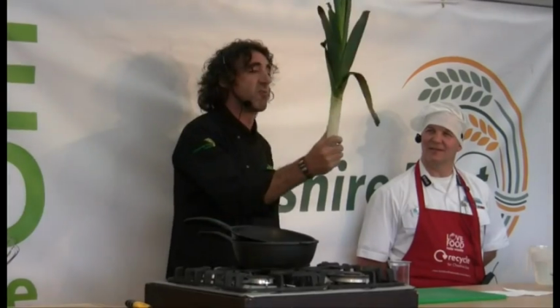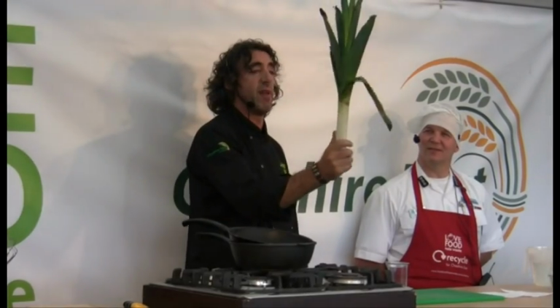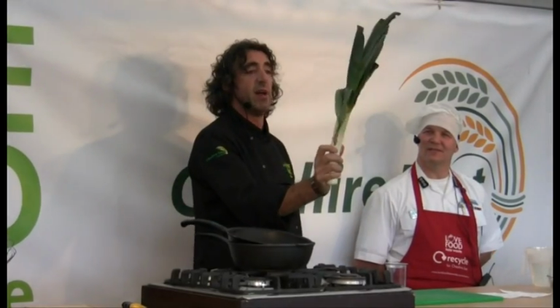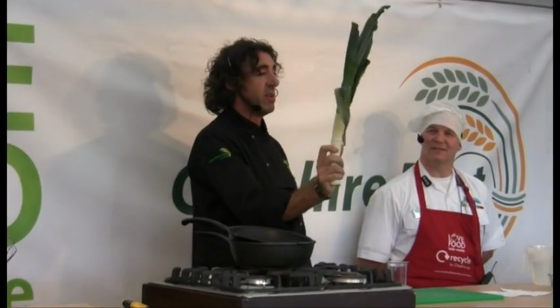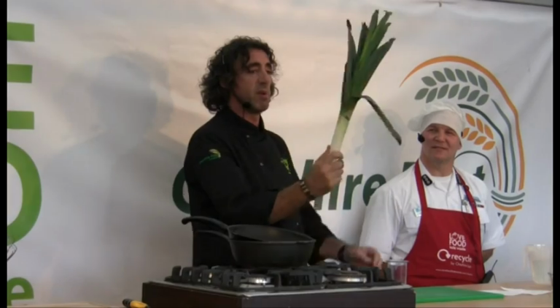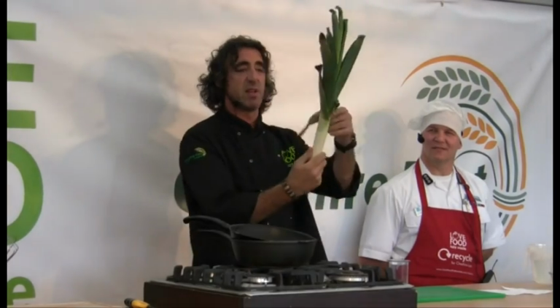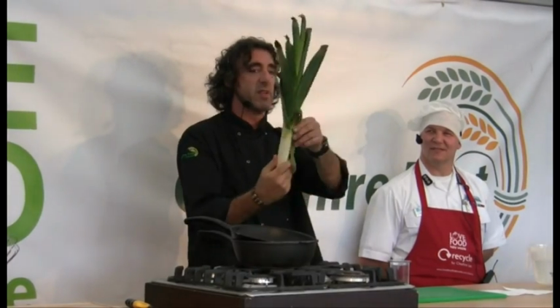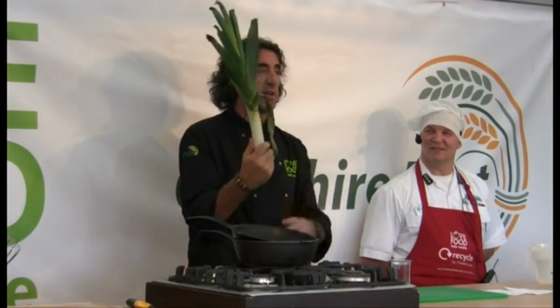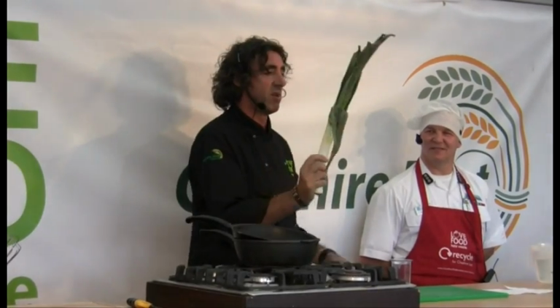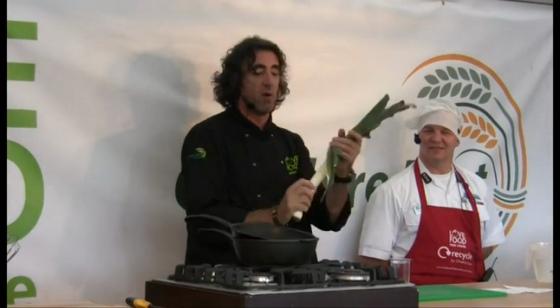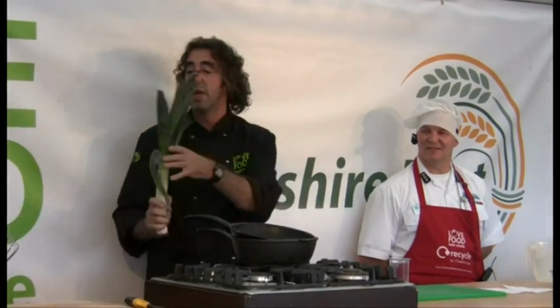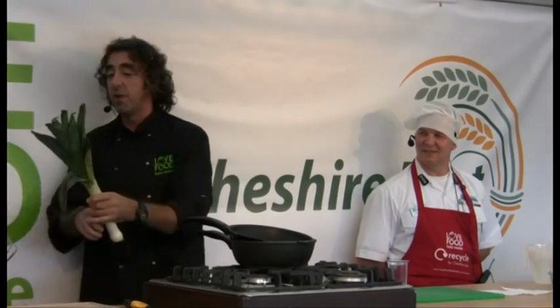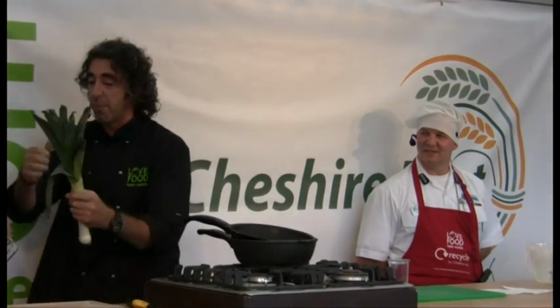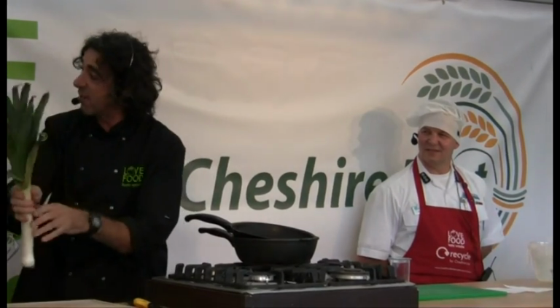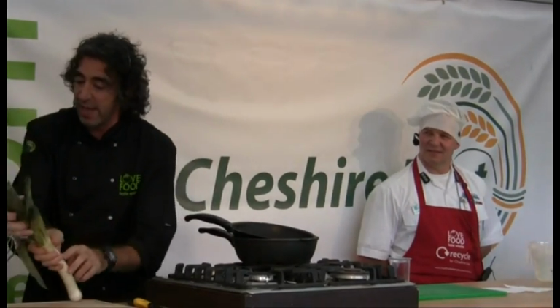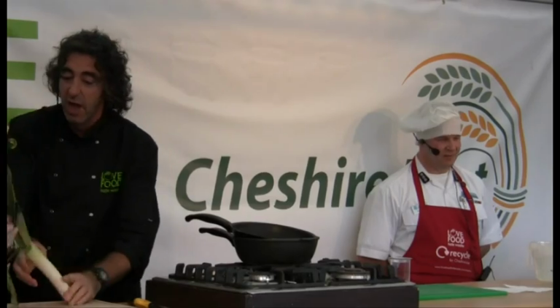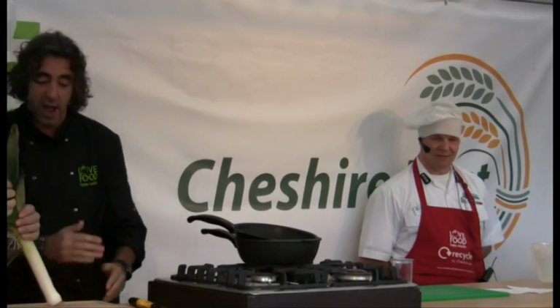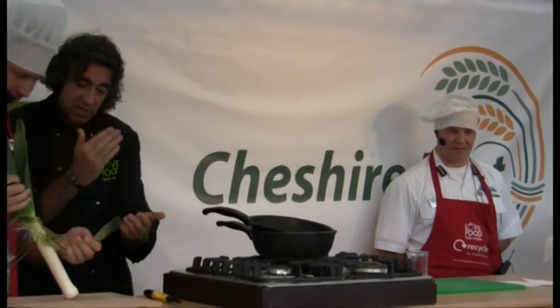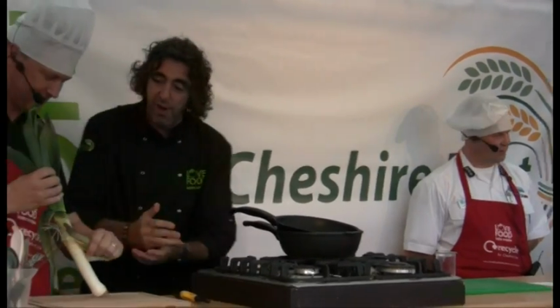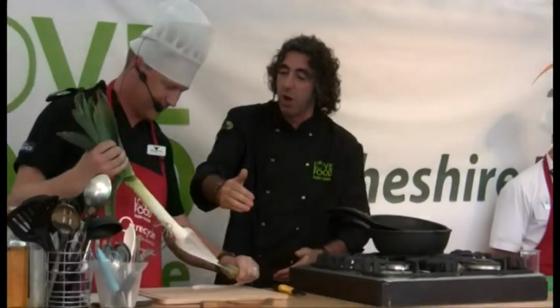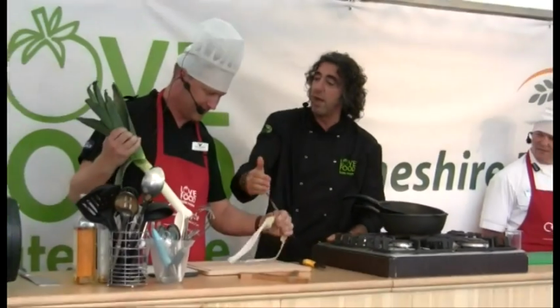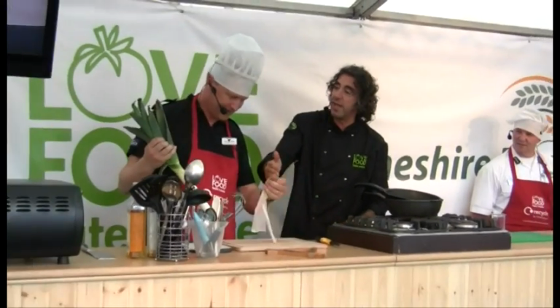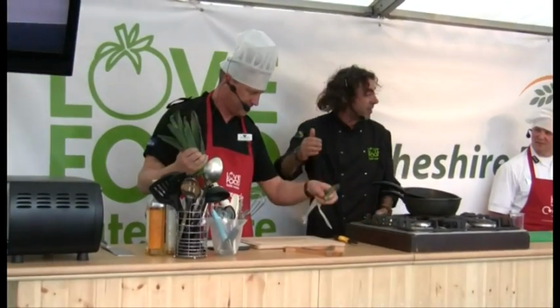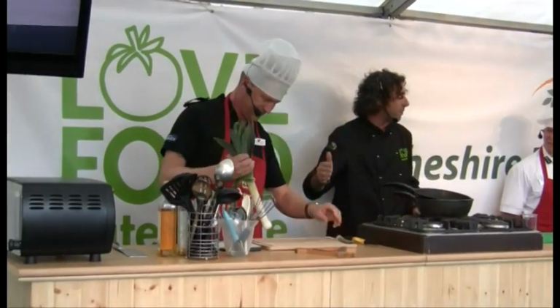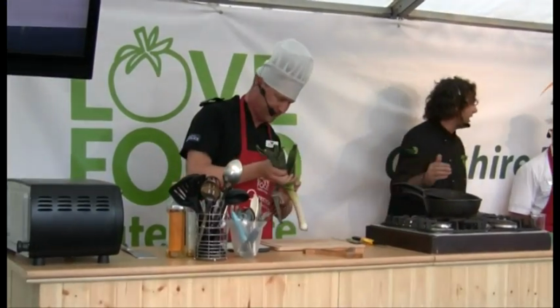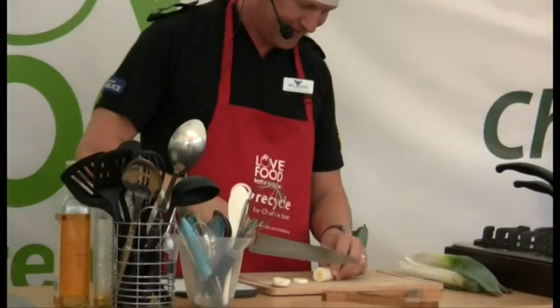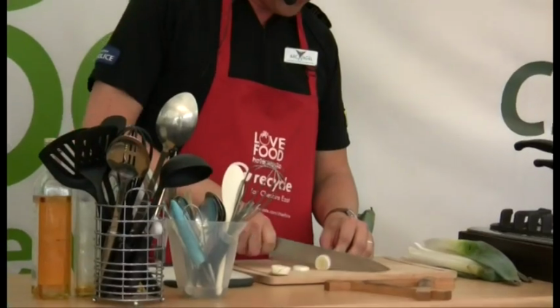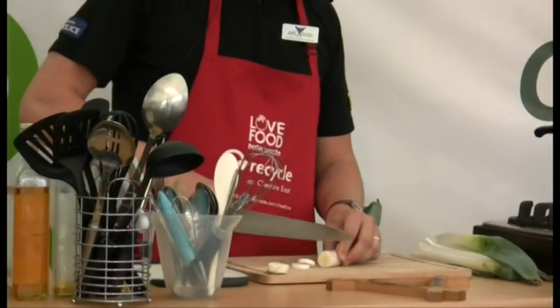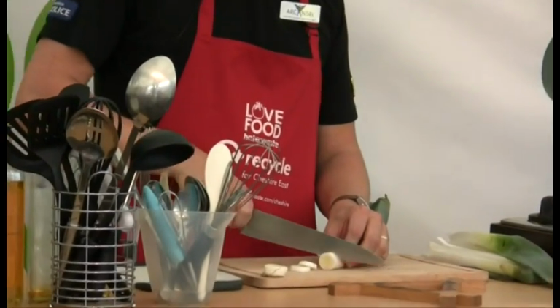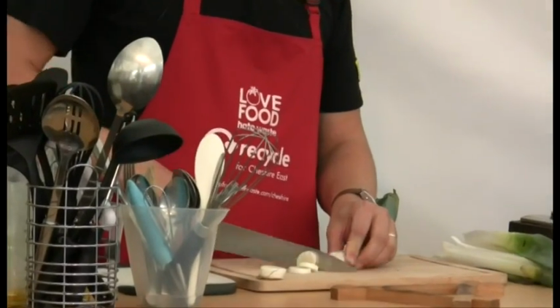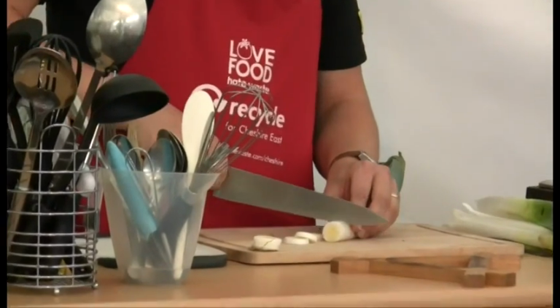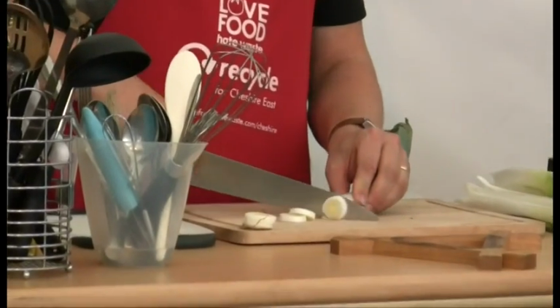Who would throw away that? You're probably going to look at those leeks on there looking a bit old and rubbish. If you strip off the outer leaves and then just finely chop the white of the leek, that would be great. Yeah, that's not bad actually.